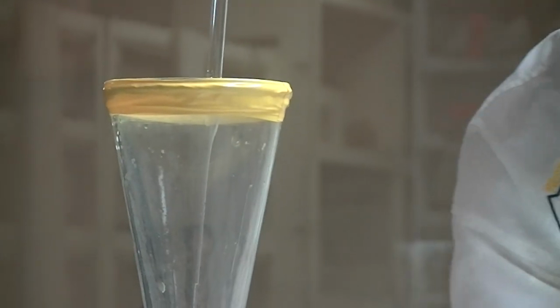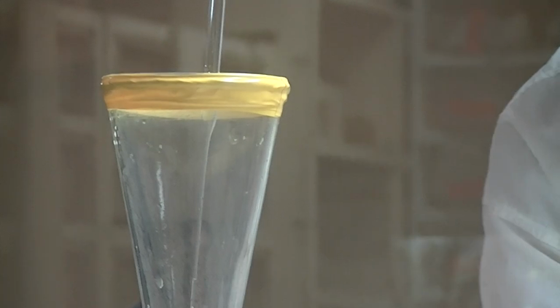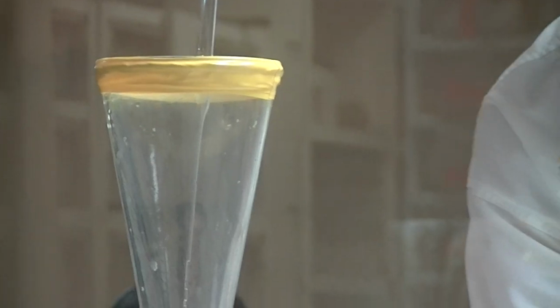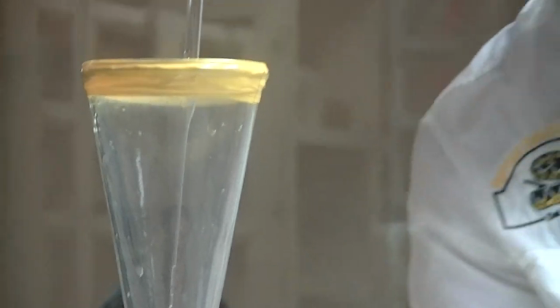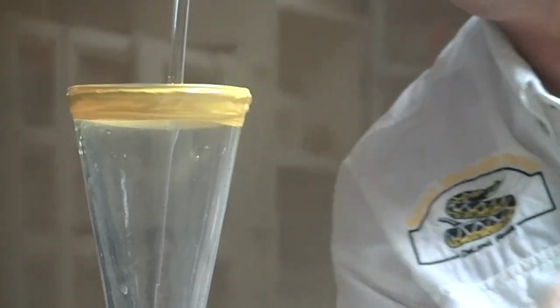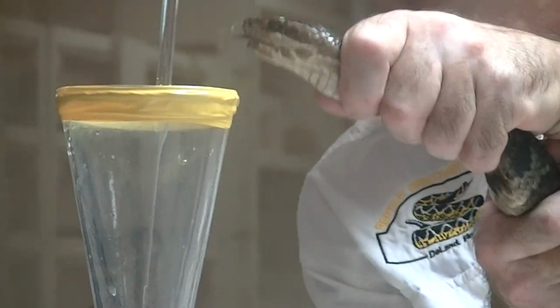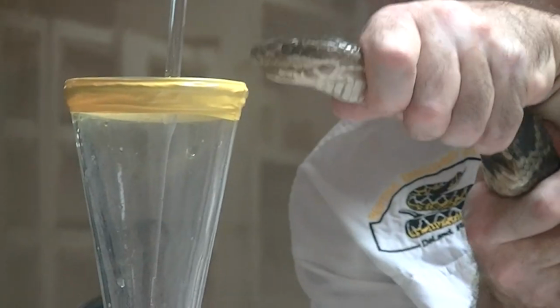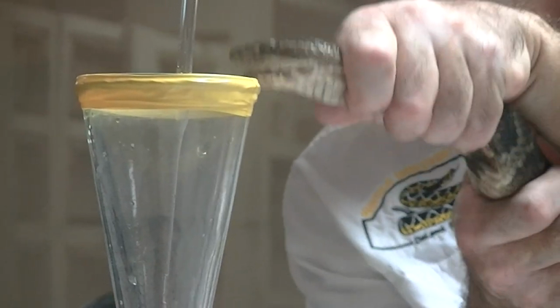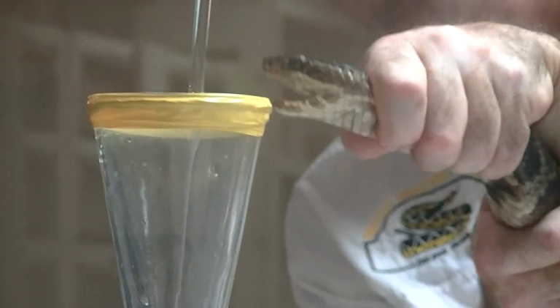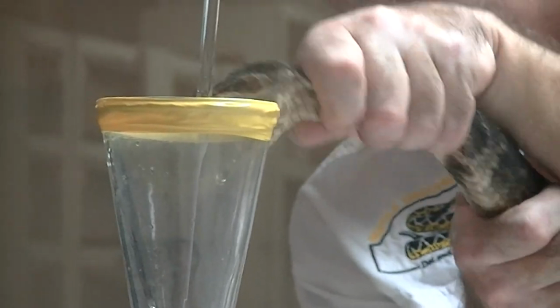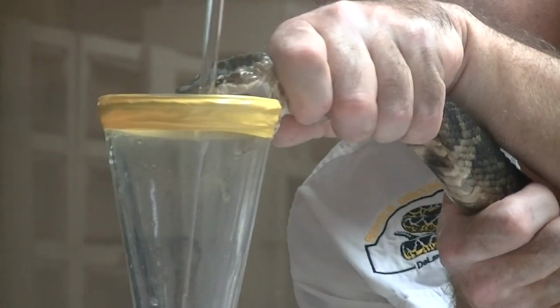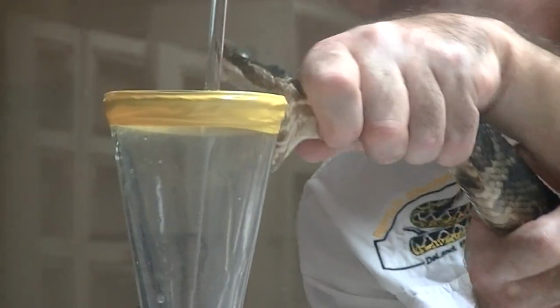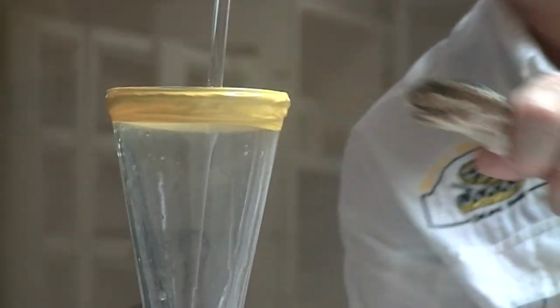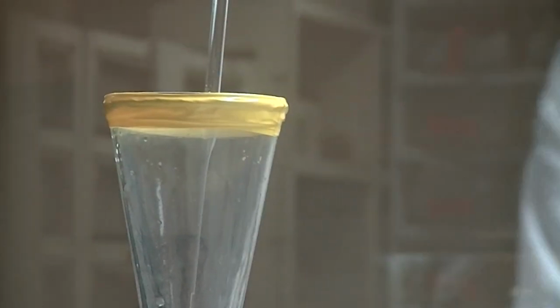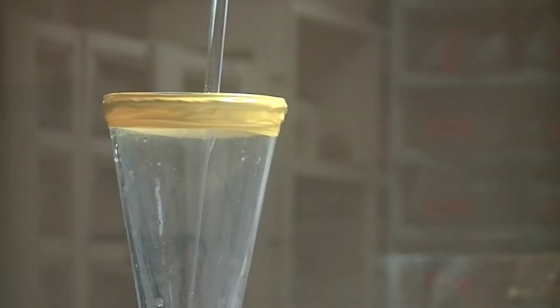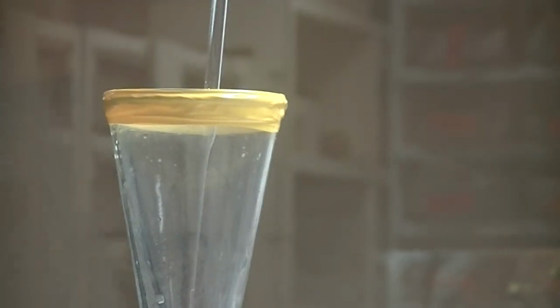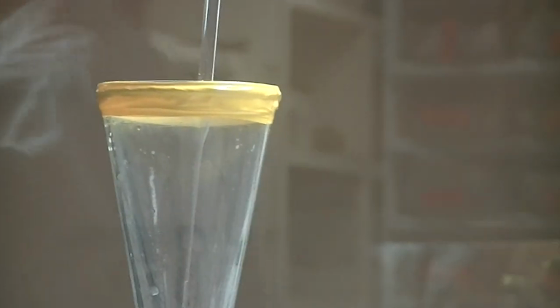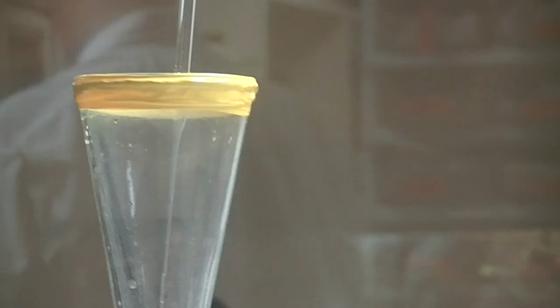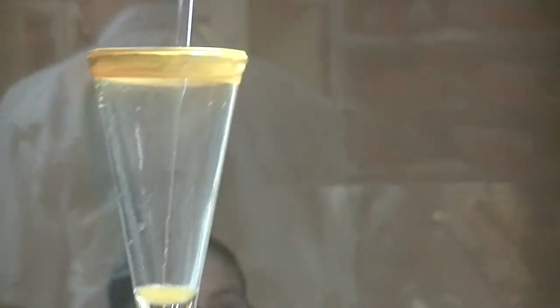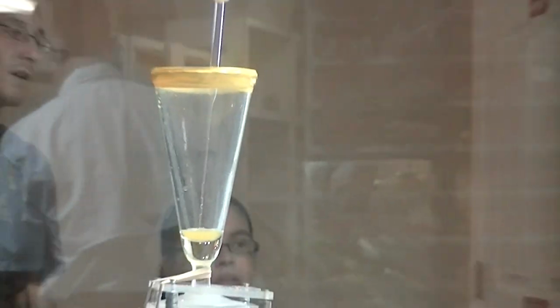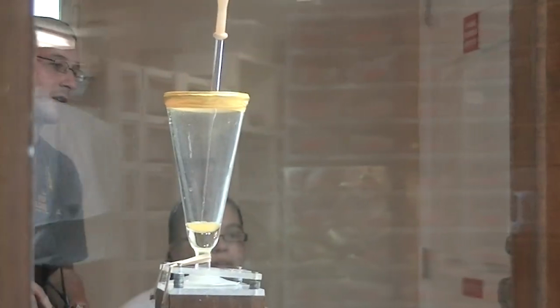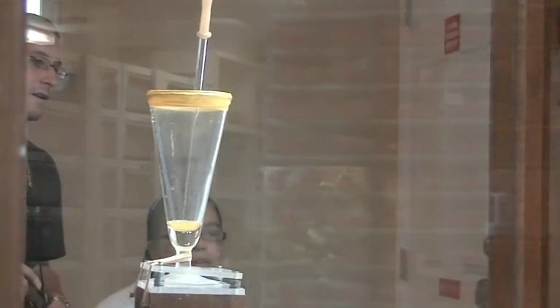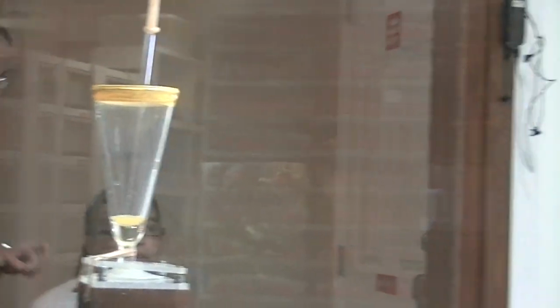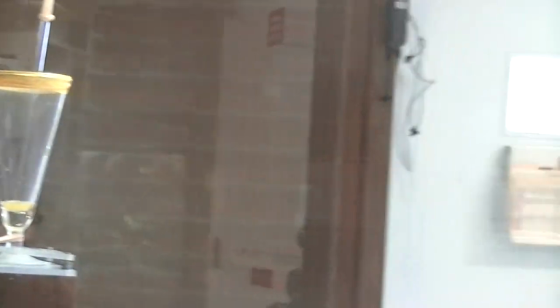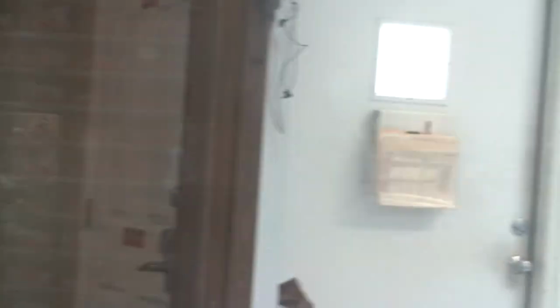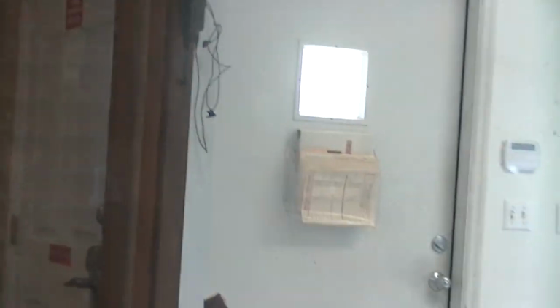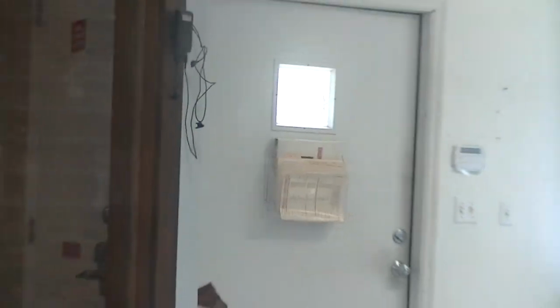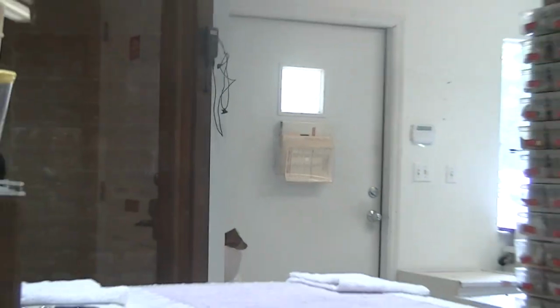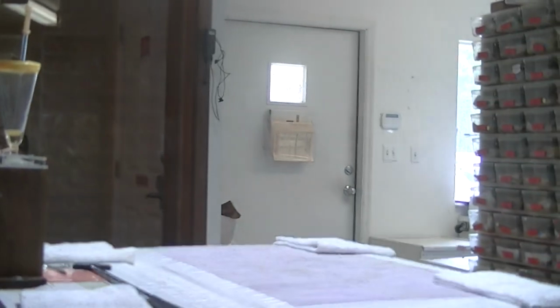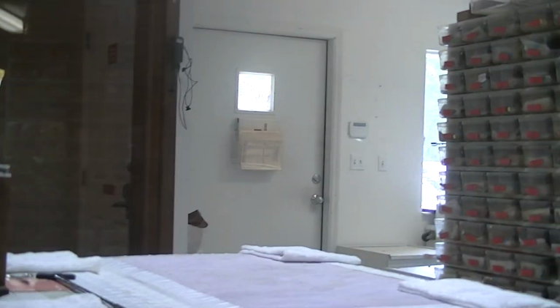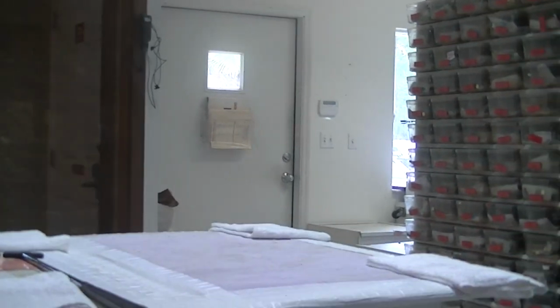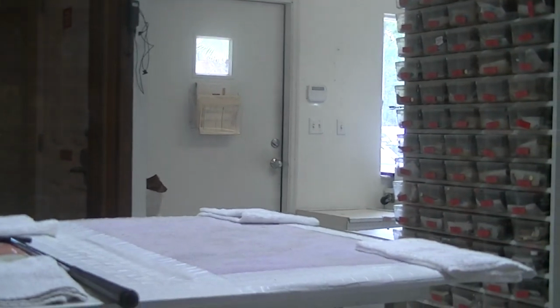This venom is used in the preparation of CroFab antivenom, which is used to treat bites from all of North America's pit vipers.